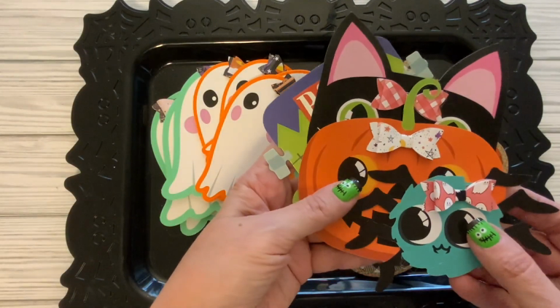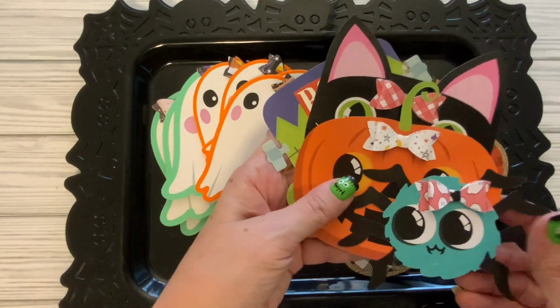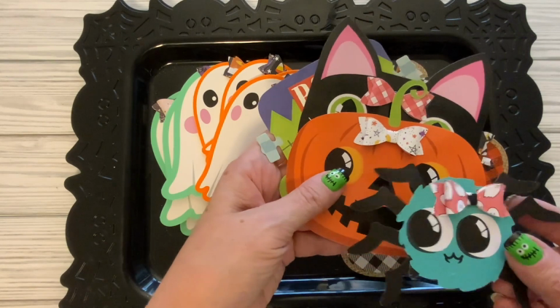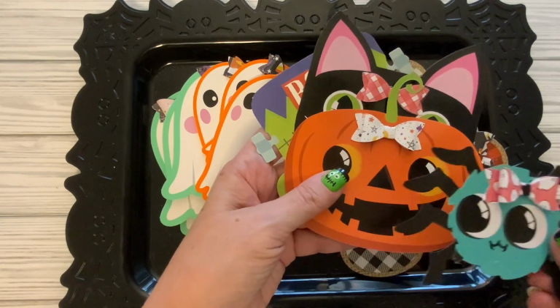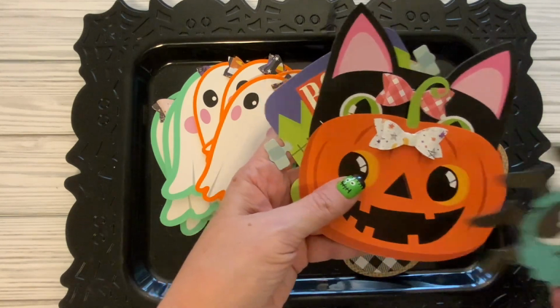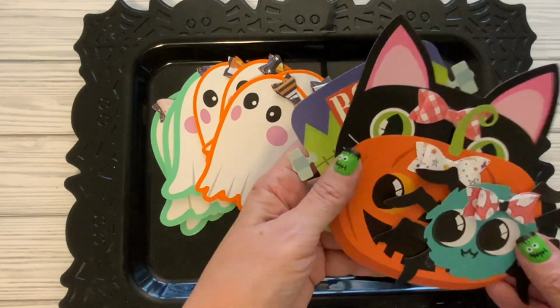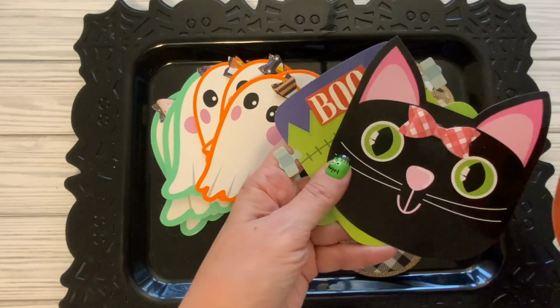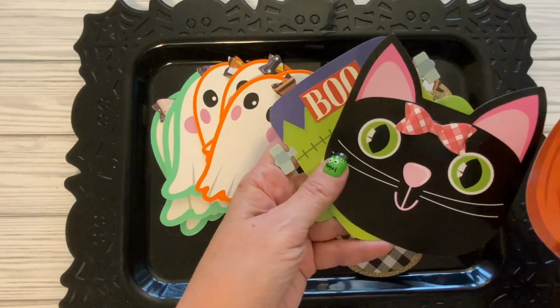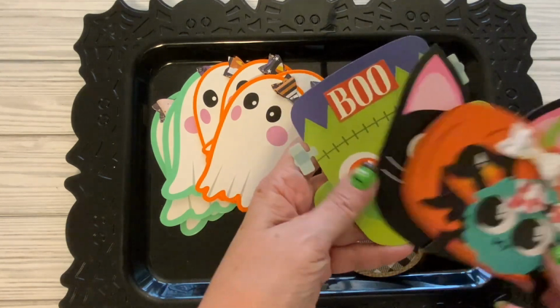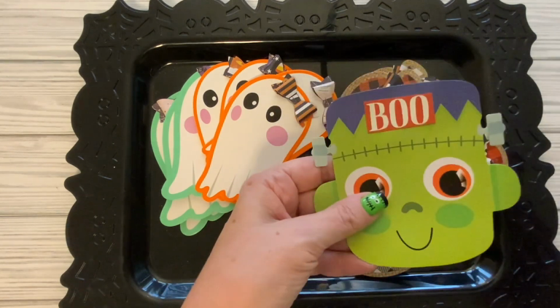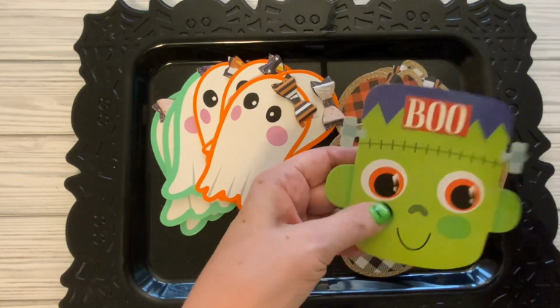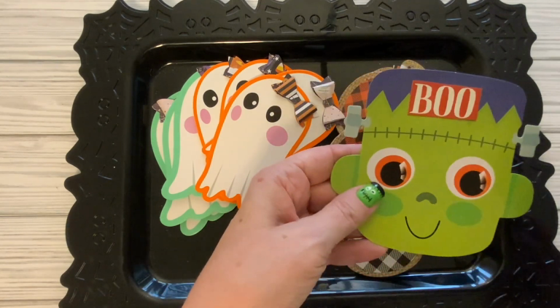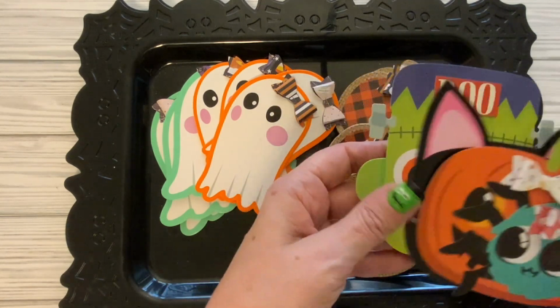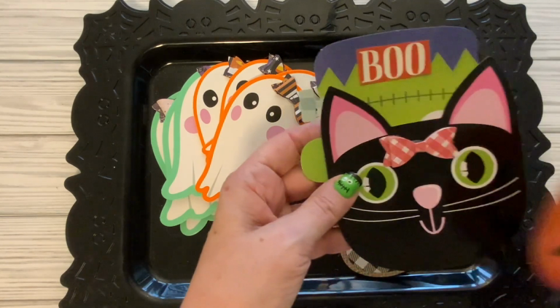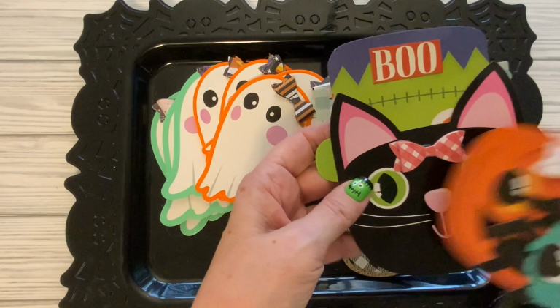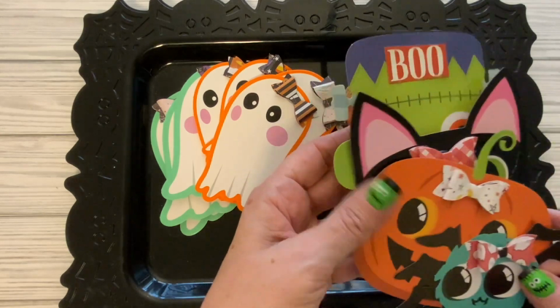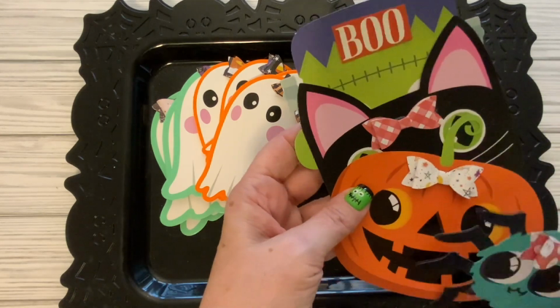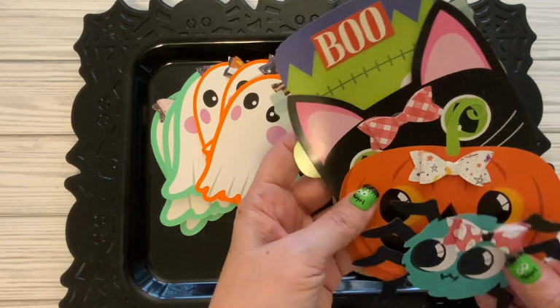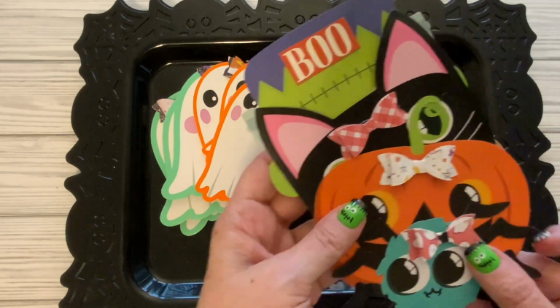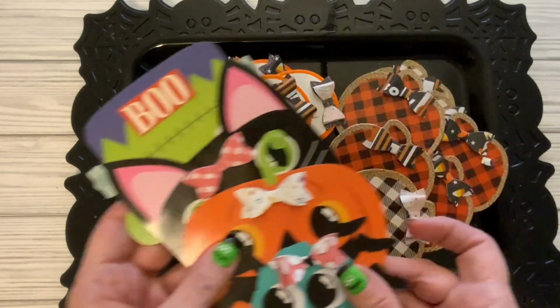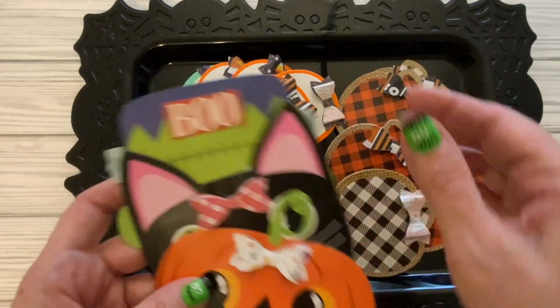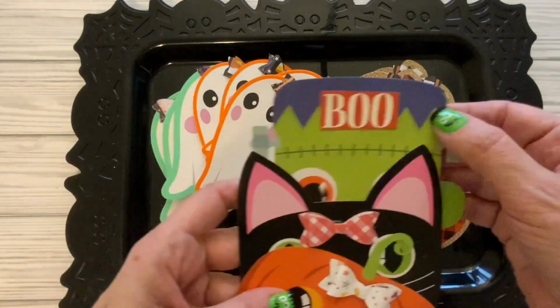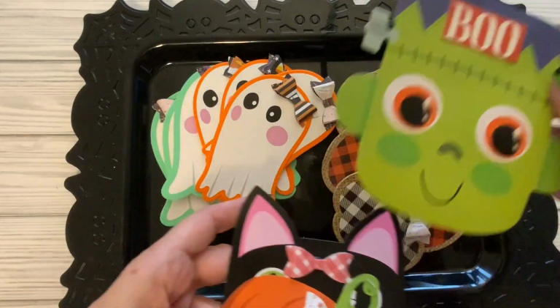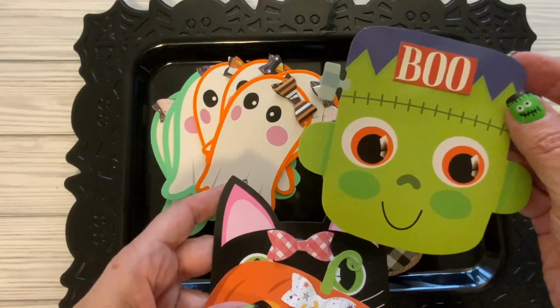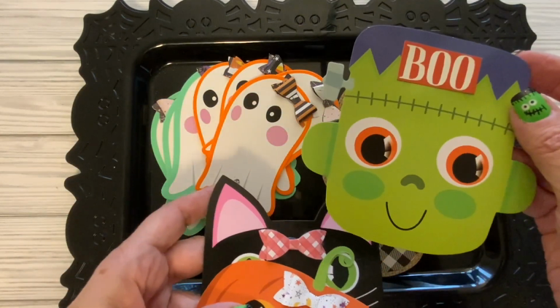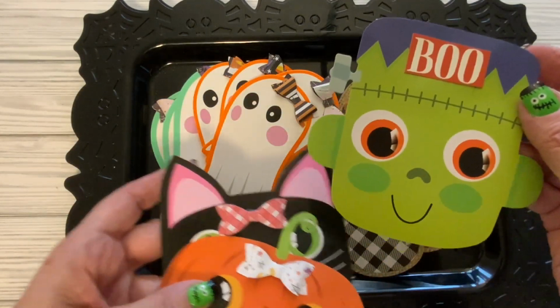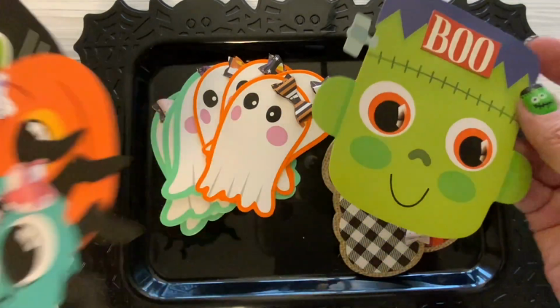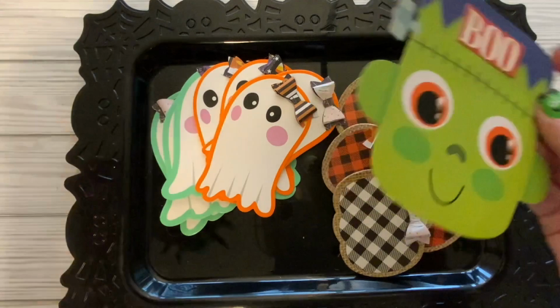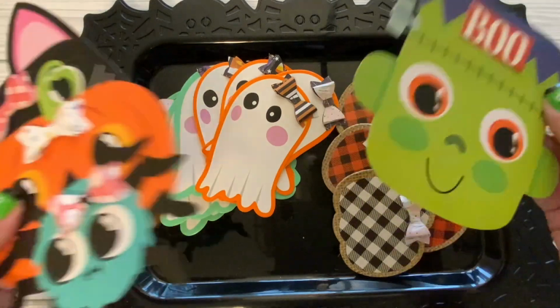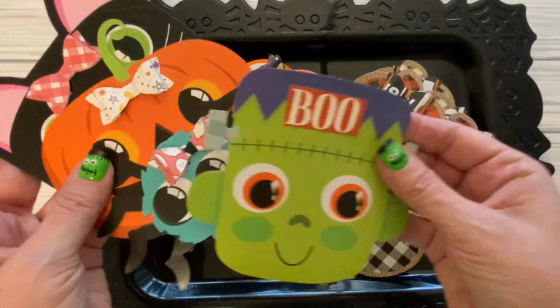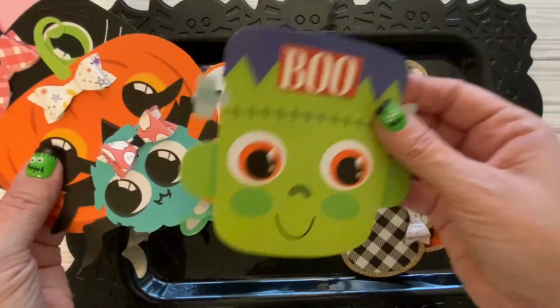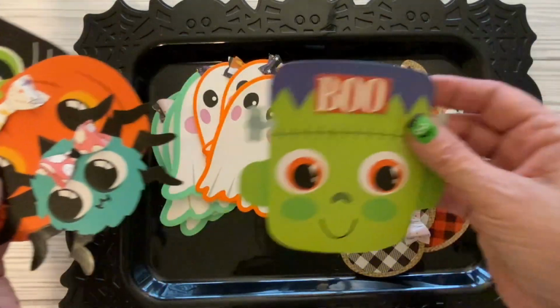This garland here was from Dollar General and I just thought it was really cute, so I put some bows on there. This one just says 'Boo' because I didn't think Frankenstein would have a bow on his head.